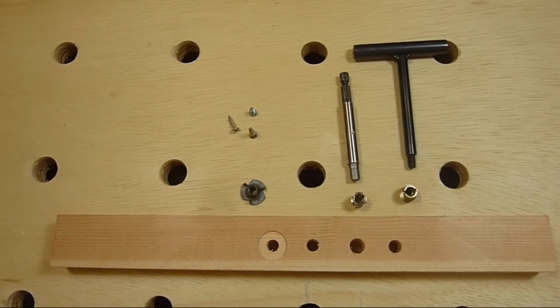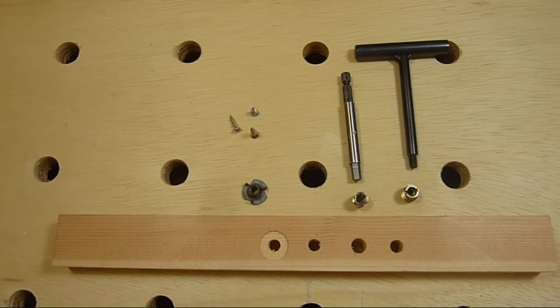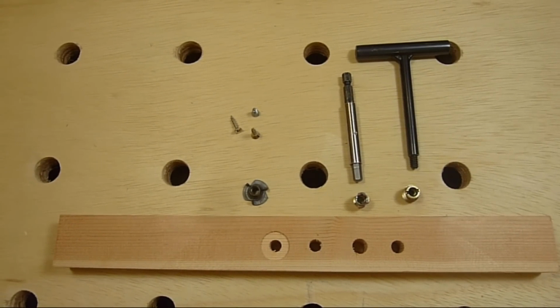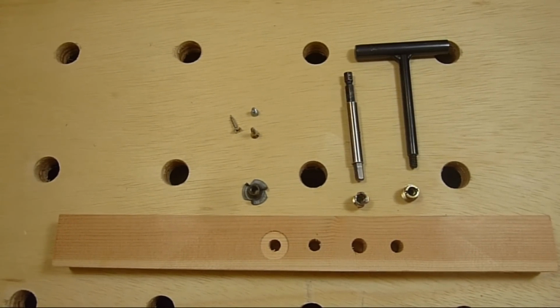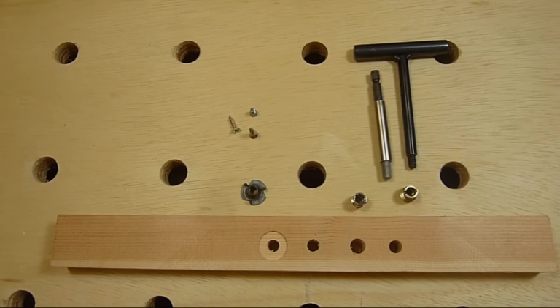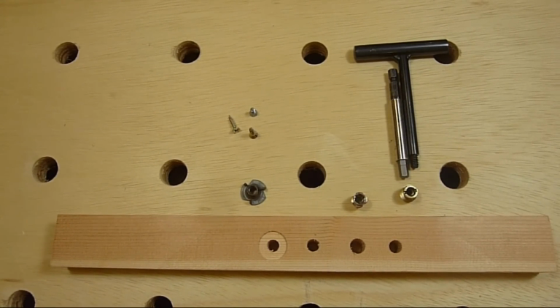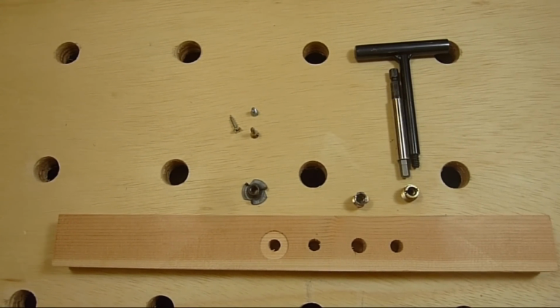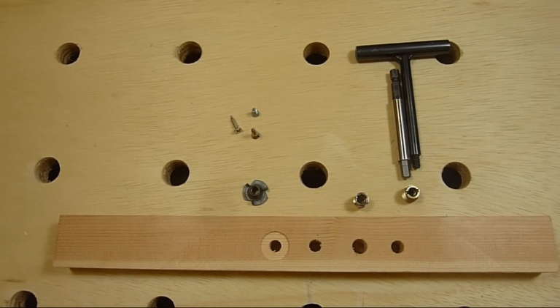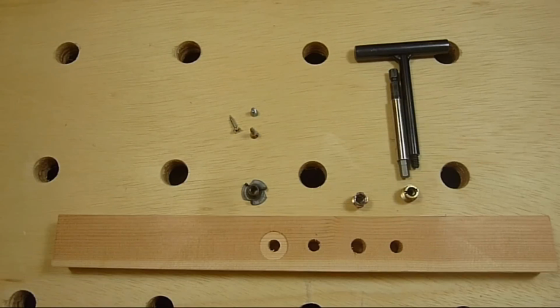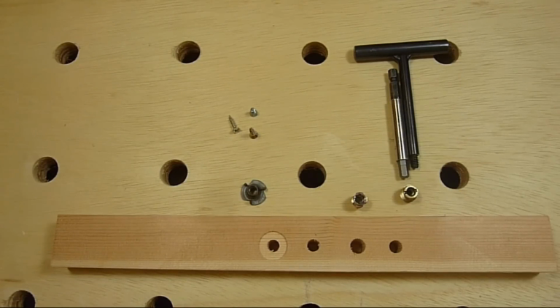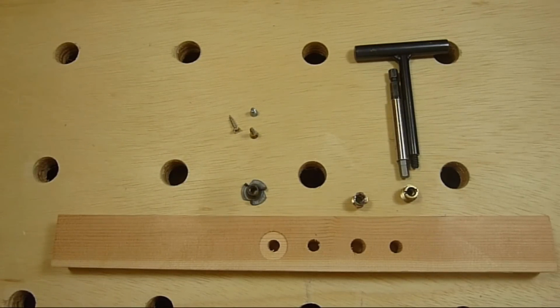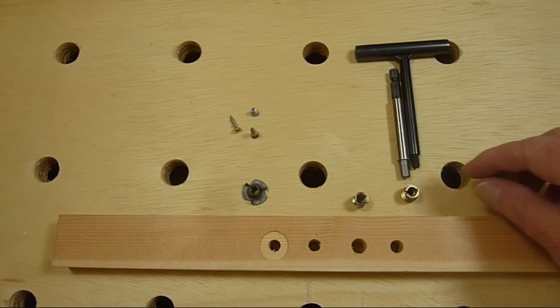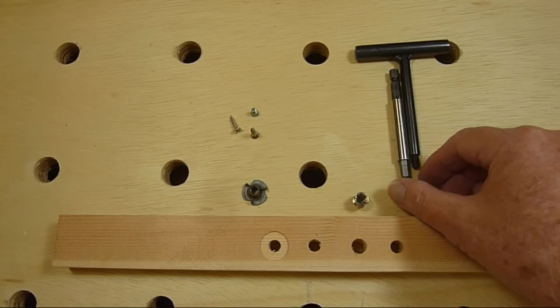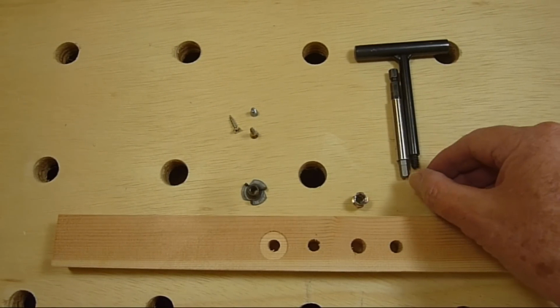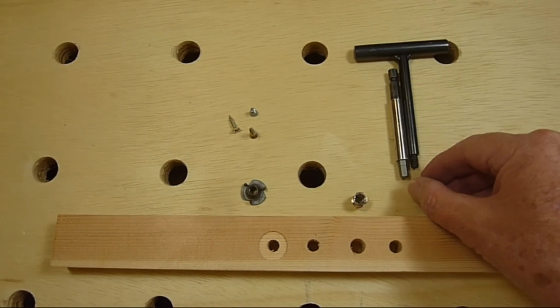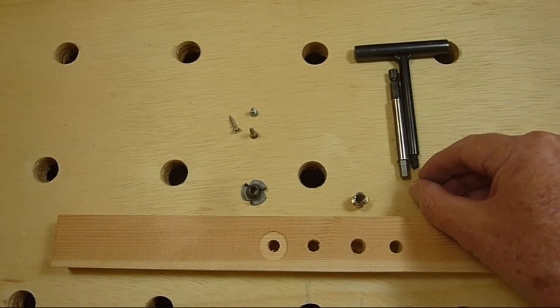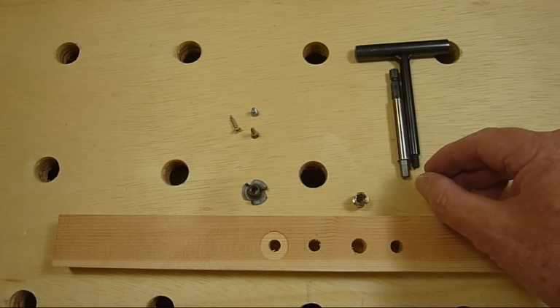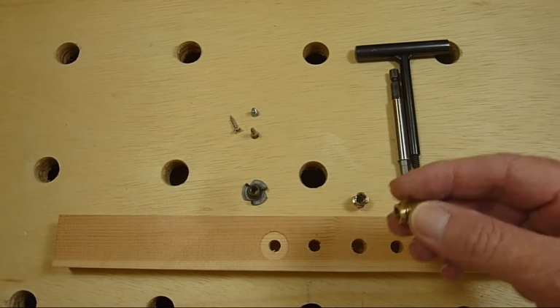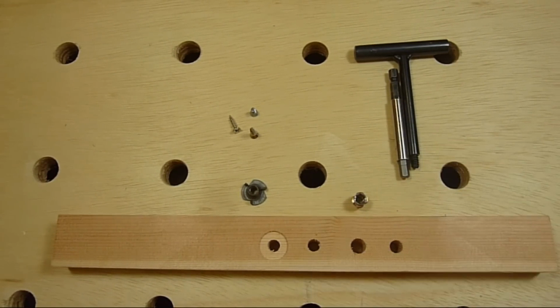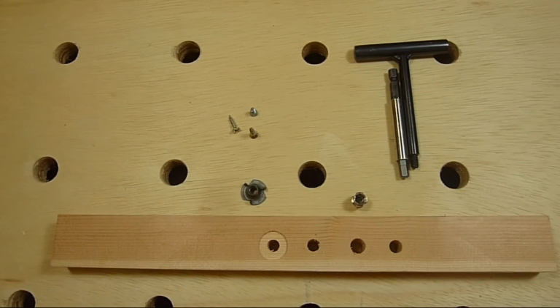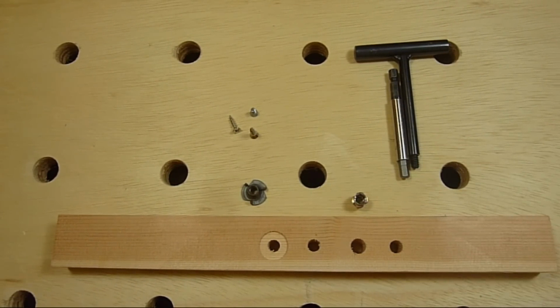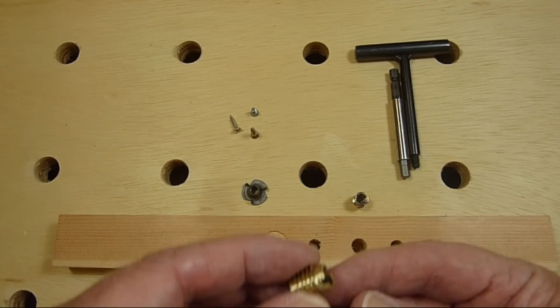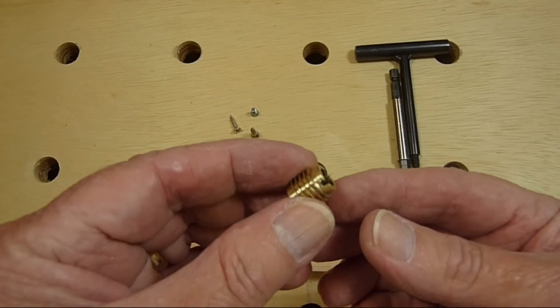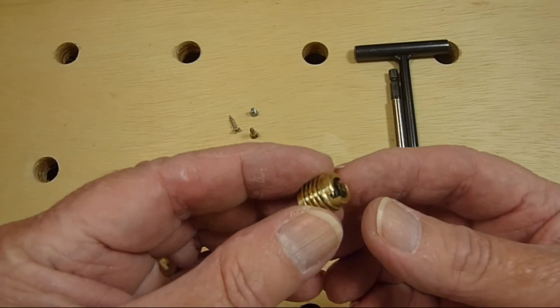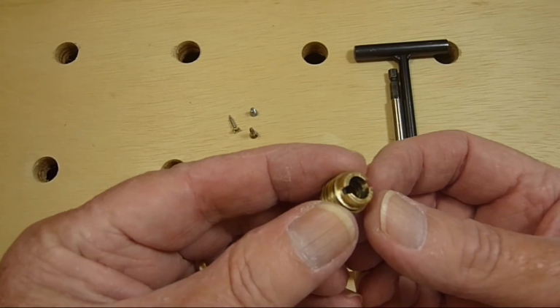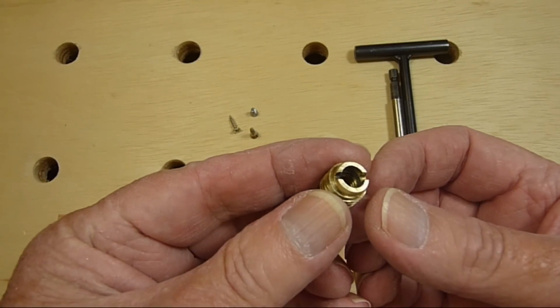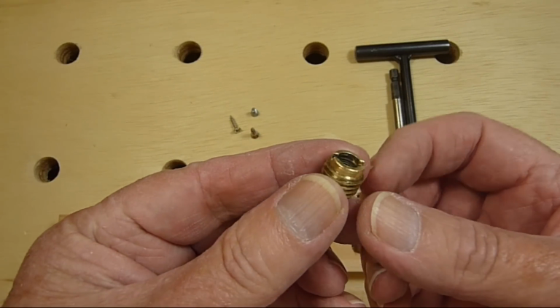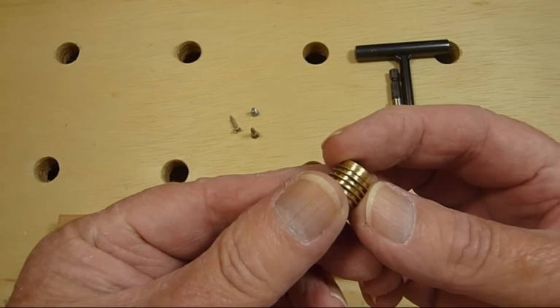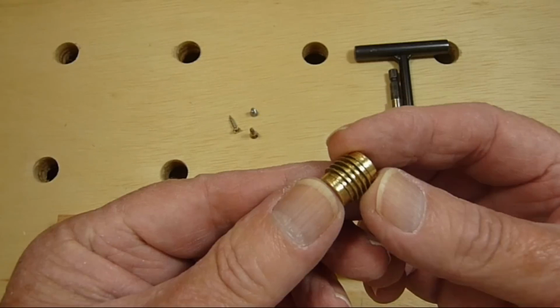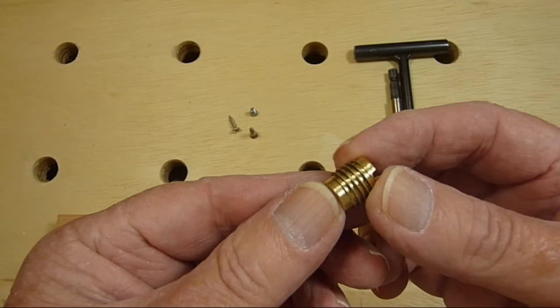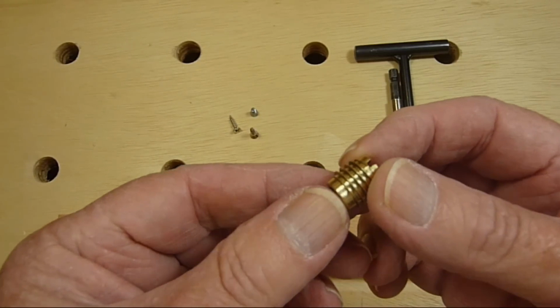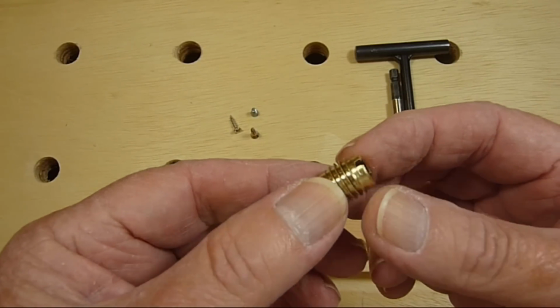Now let's look at some of the options we have for using threaded inserts and pronged T-nuts. First is a threaded insert that is installed with a T-handle or even a bolt with a jam nut on it. I bought a few of these at the time from the home center.